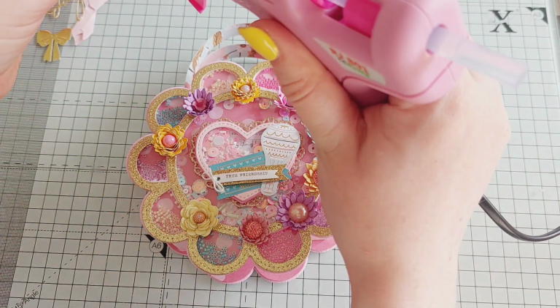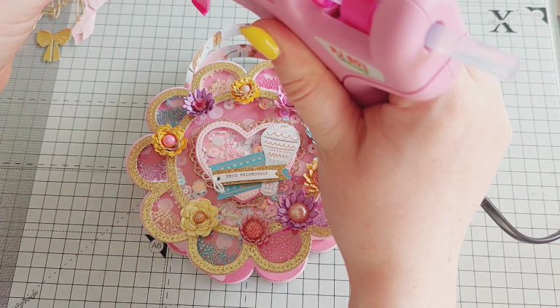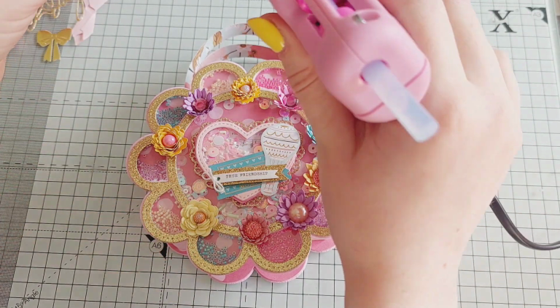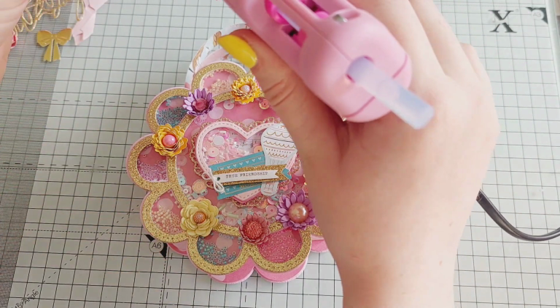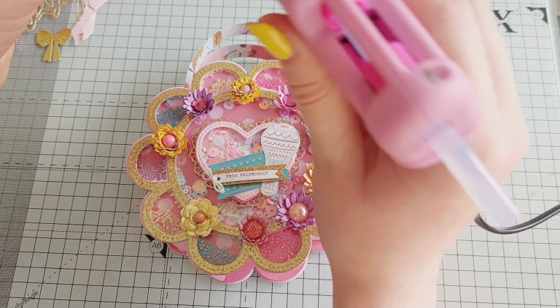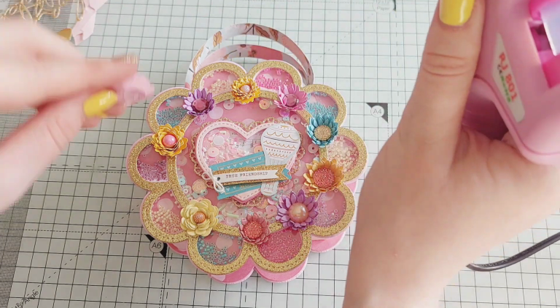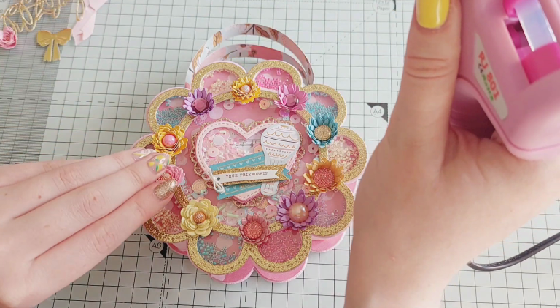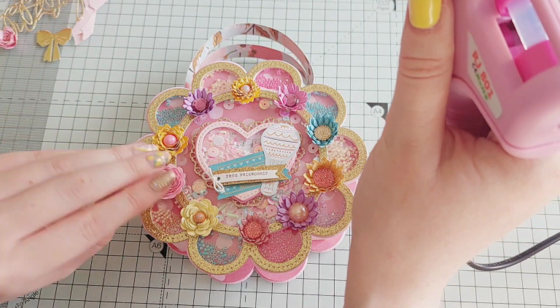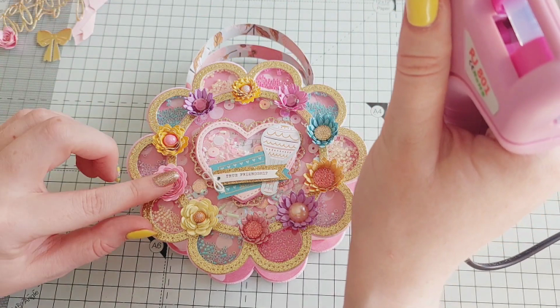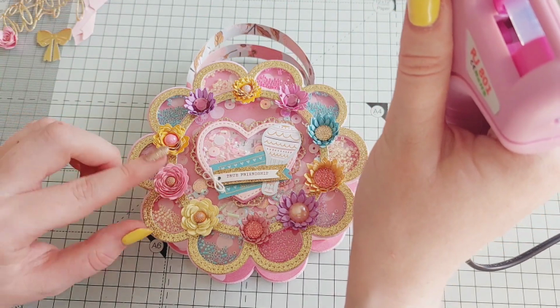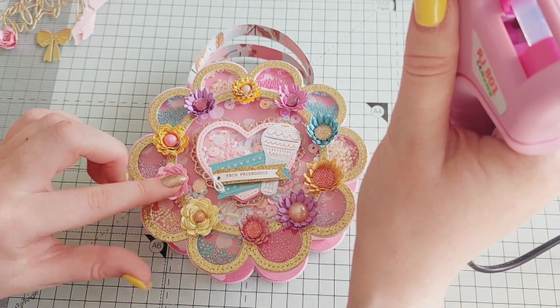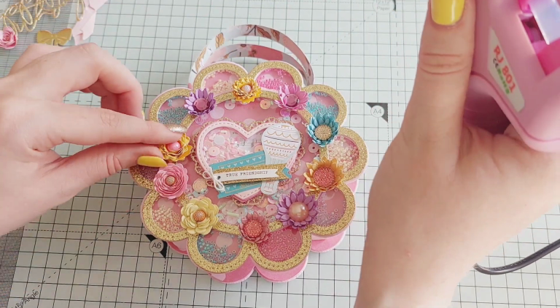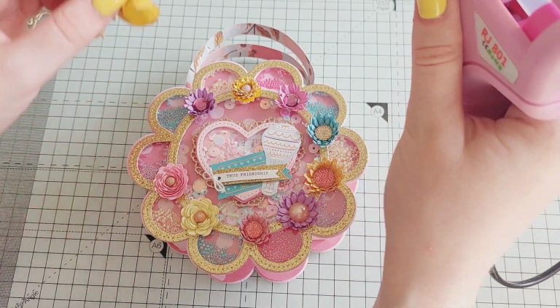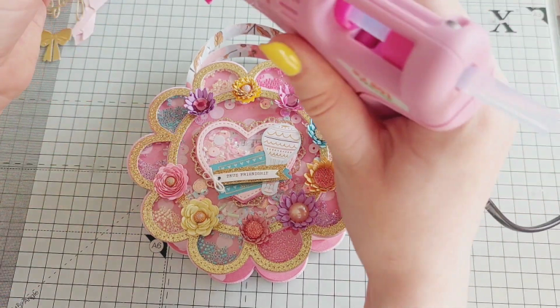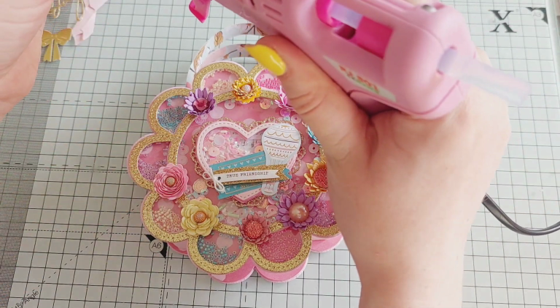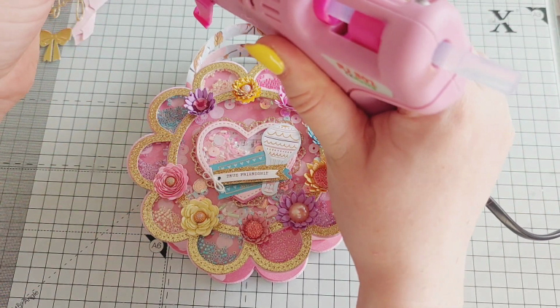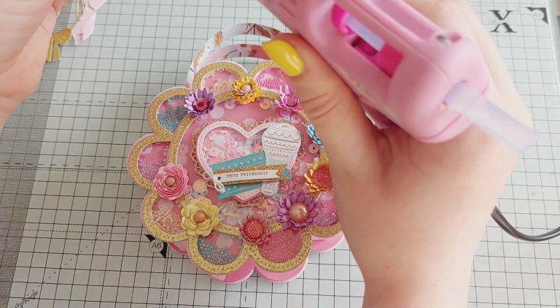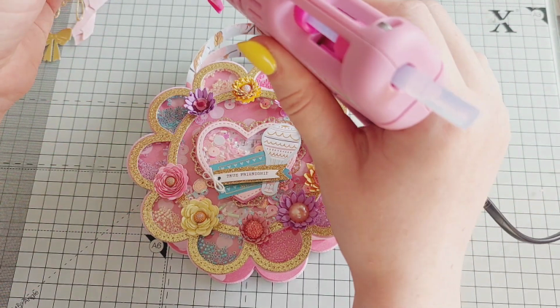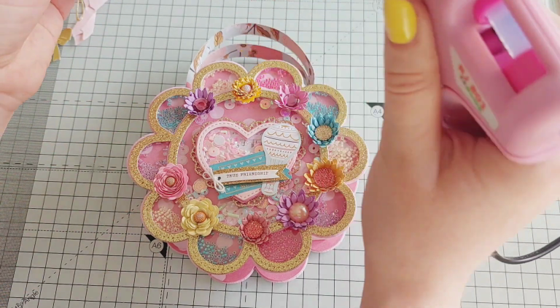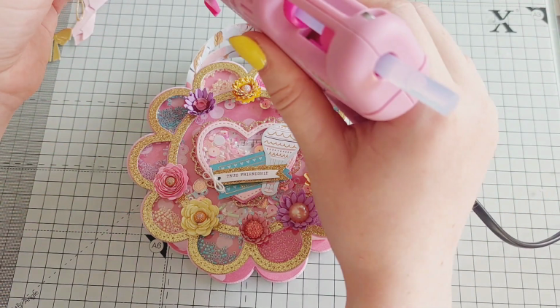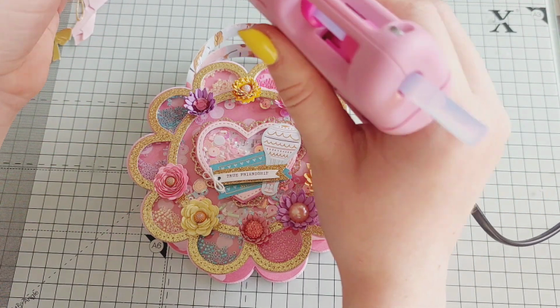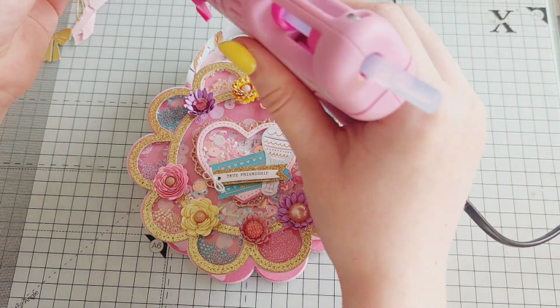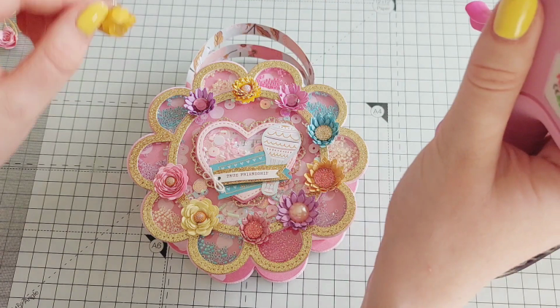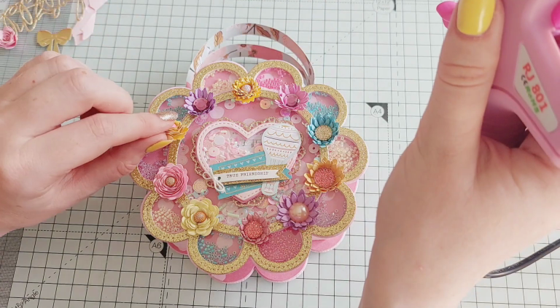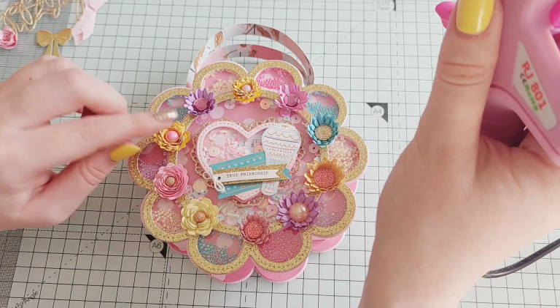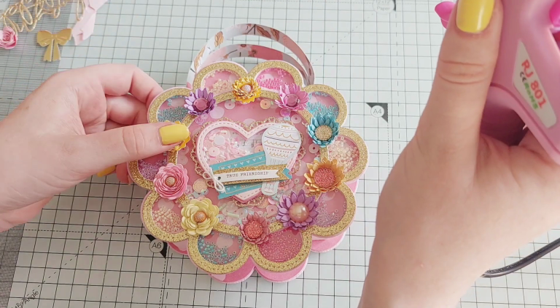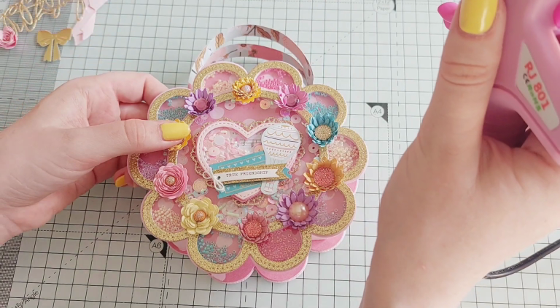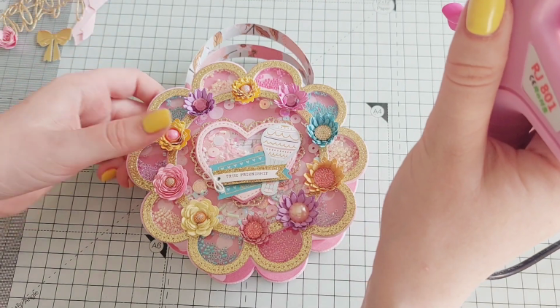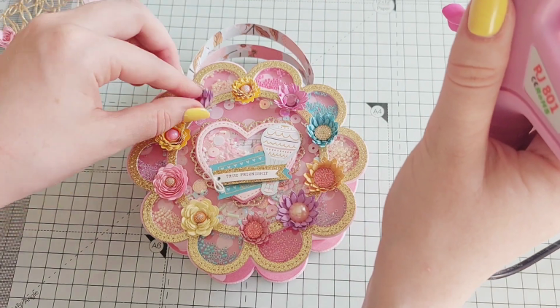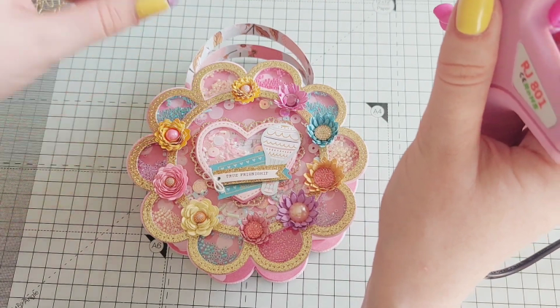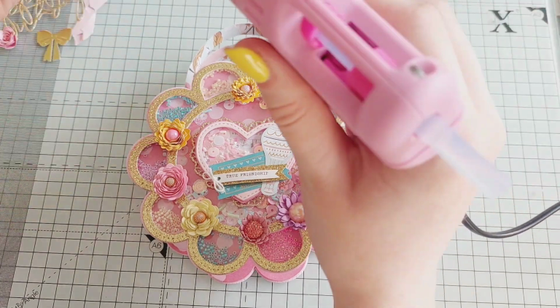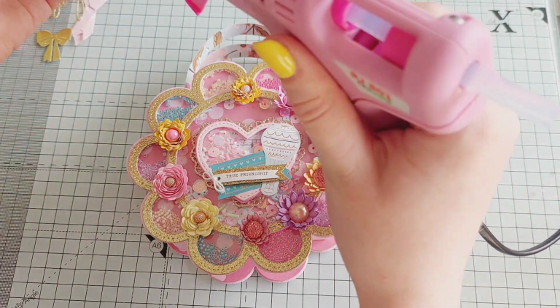Next Friday's video I'm going to be making another project with this flower shaker die, so keep an eye out for that.